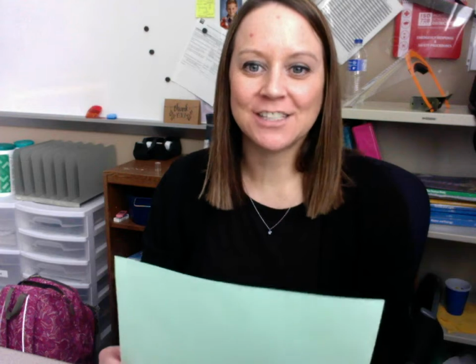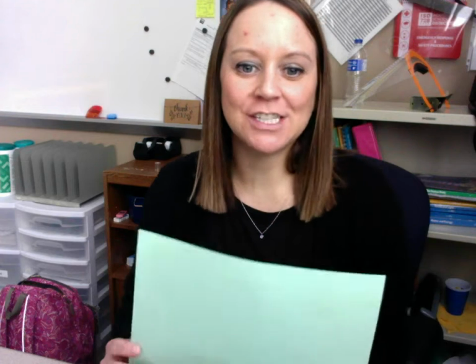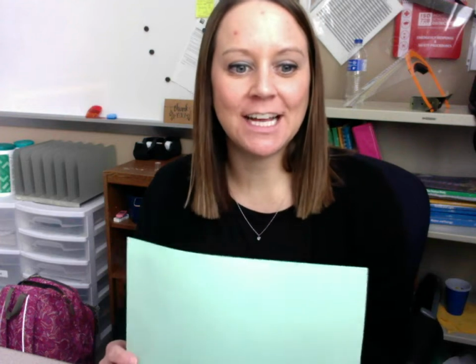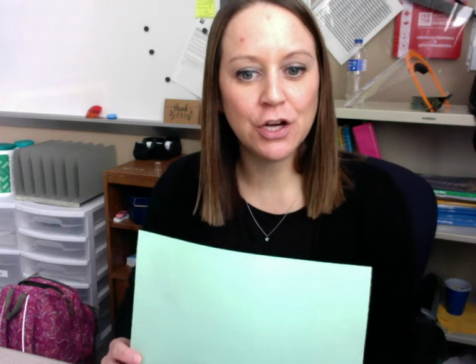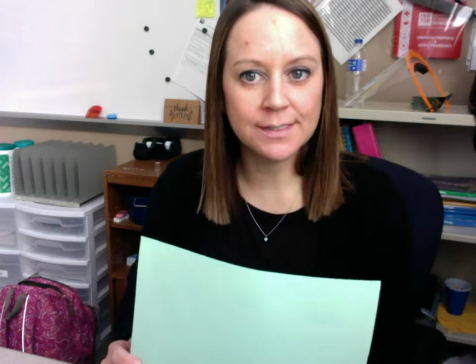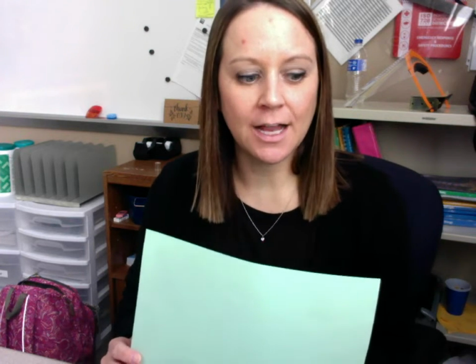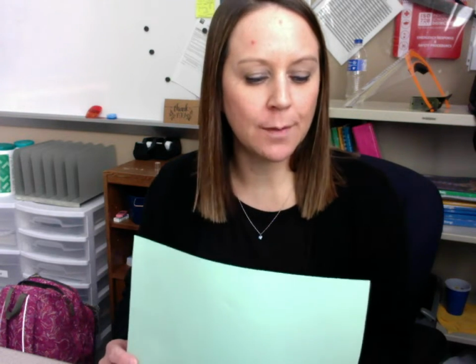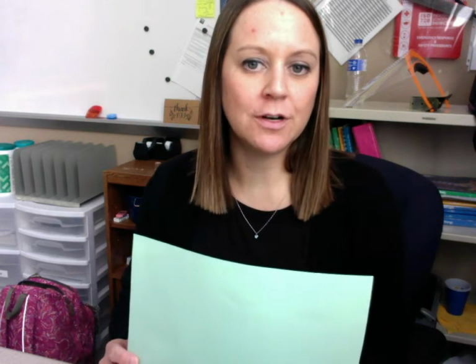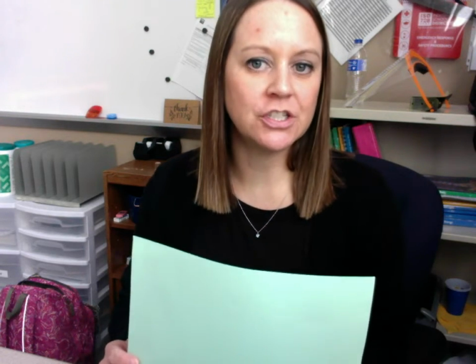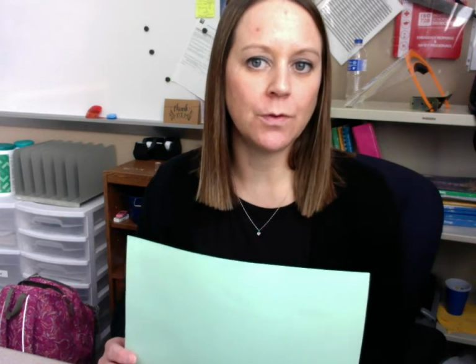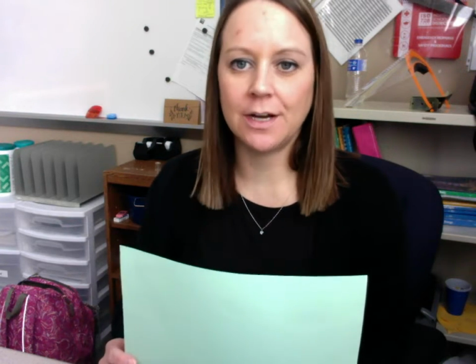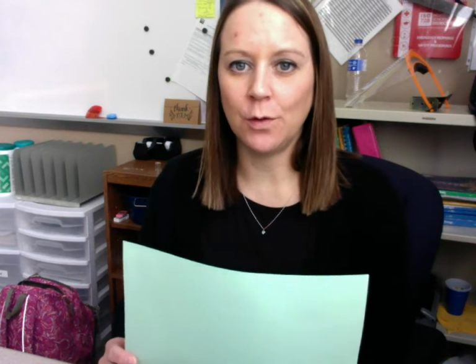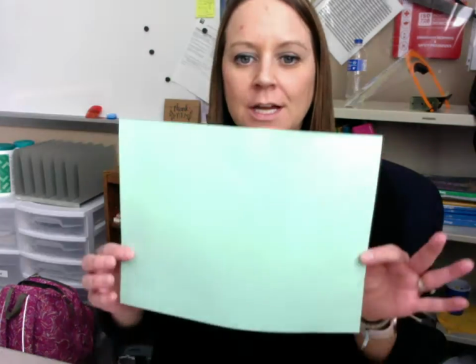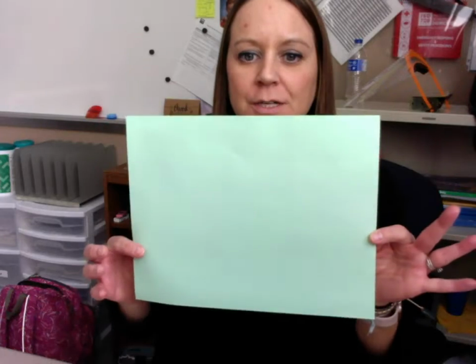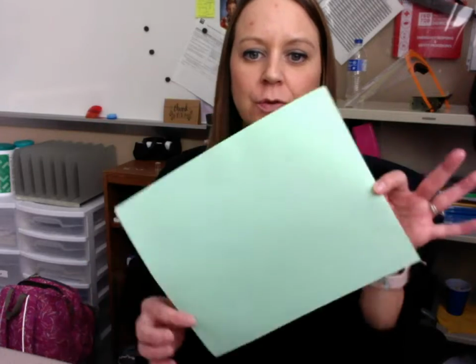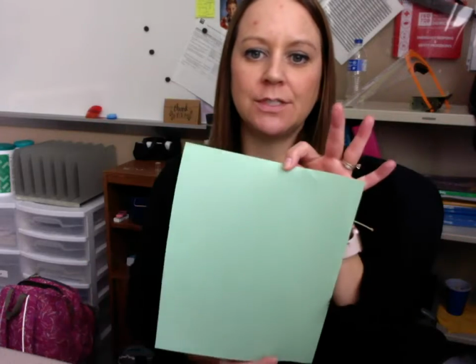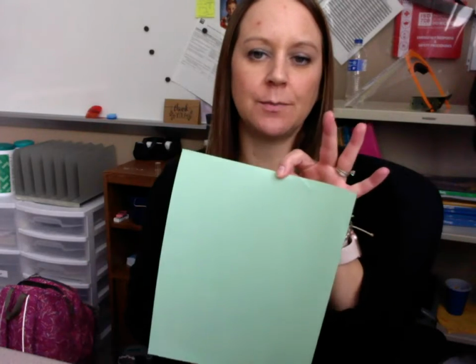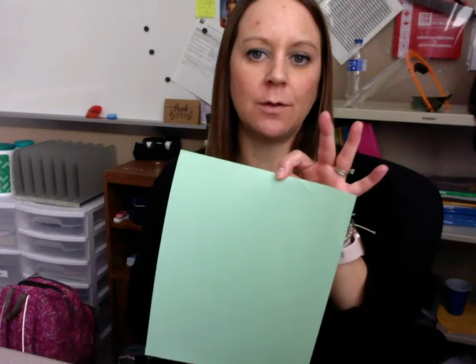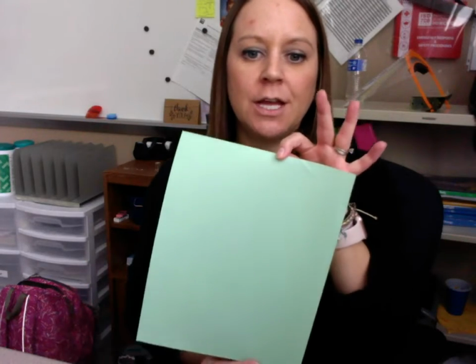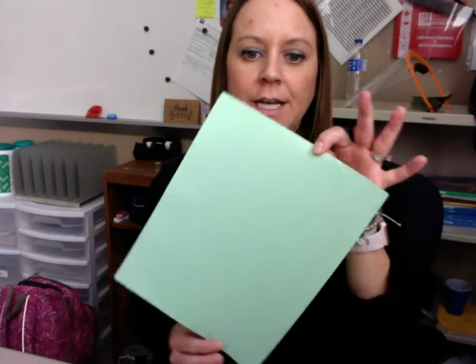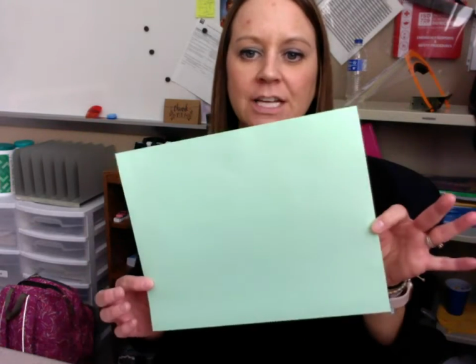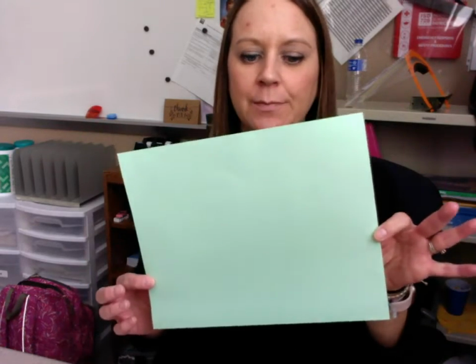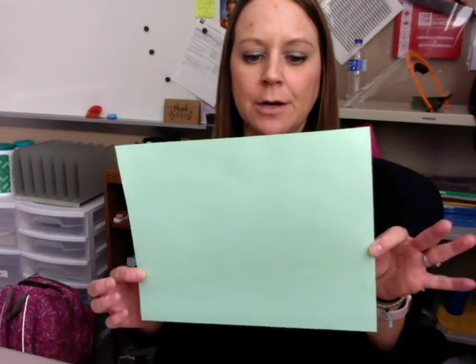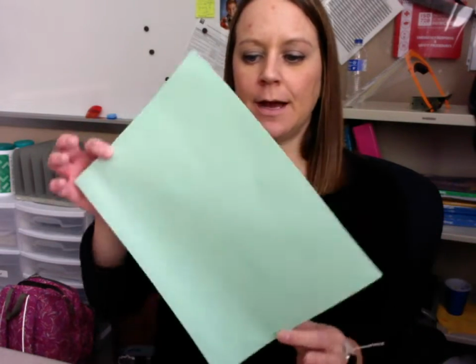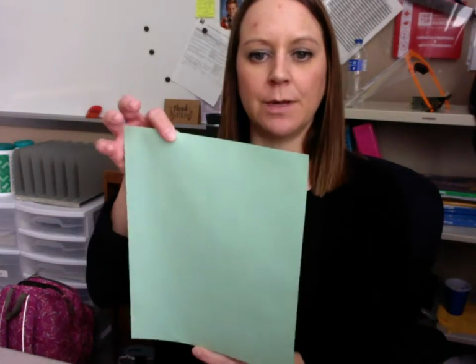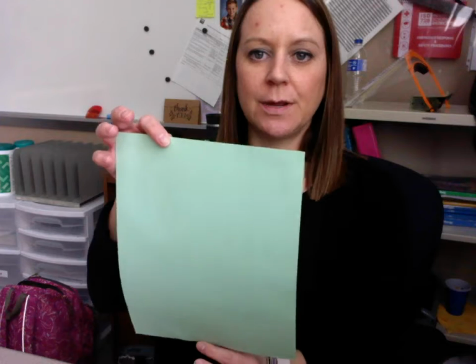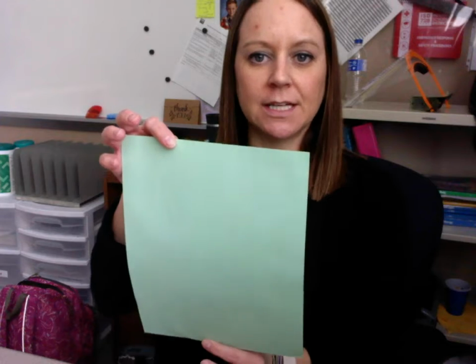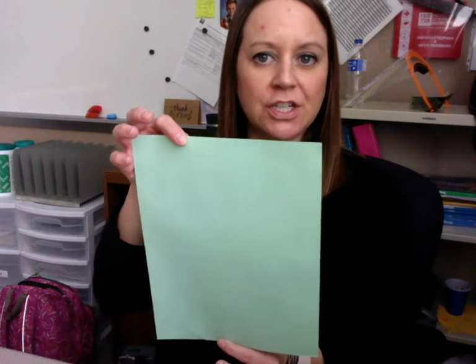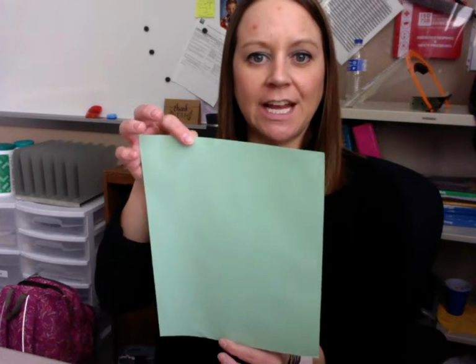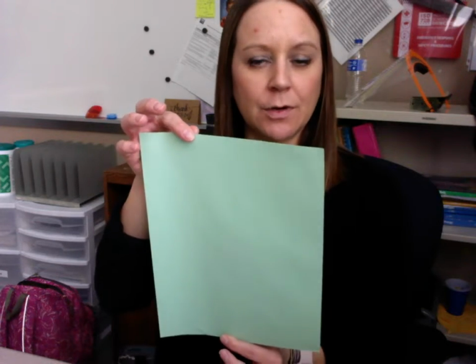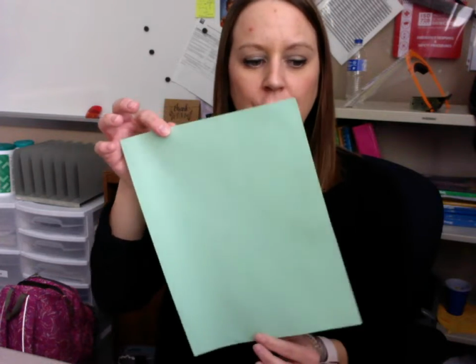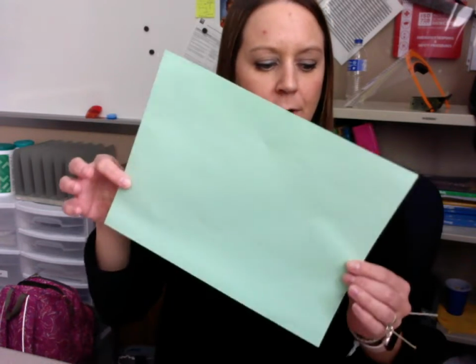Hey sixth graders, today for your notes on work, power, and energy you're going to be creating a foldable. I'm going to show you how to set up your foldable. You need a blank sheet of paper — it could be a printer paper like this, or a sheet of lined paper will work as well.